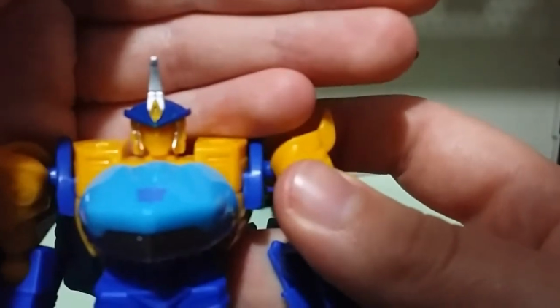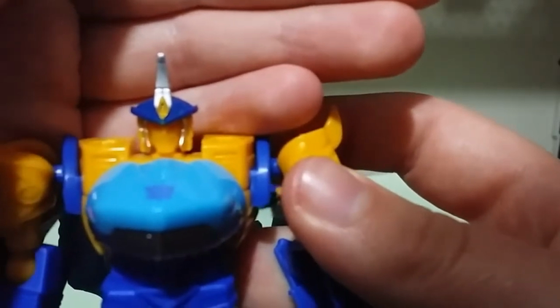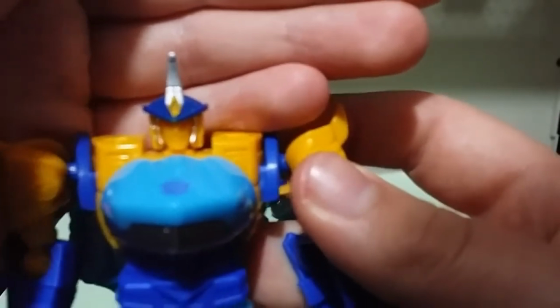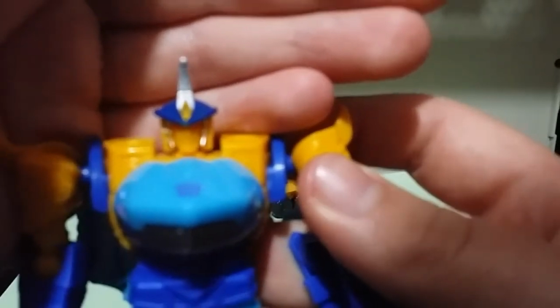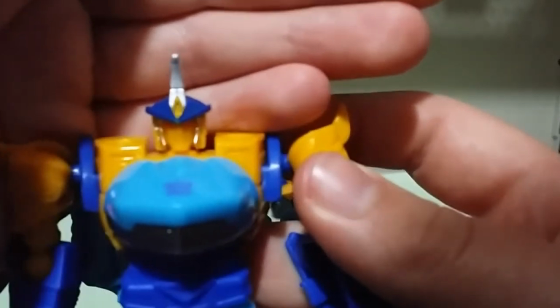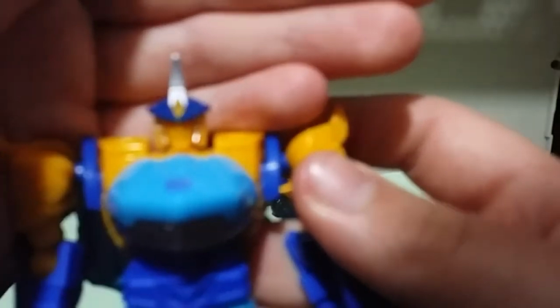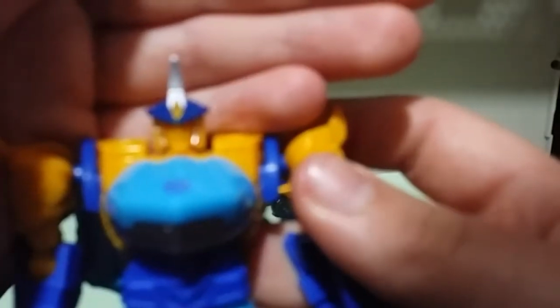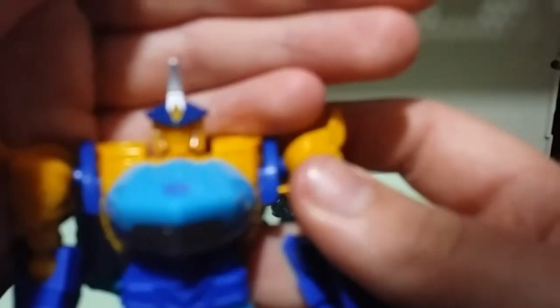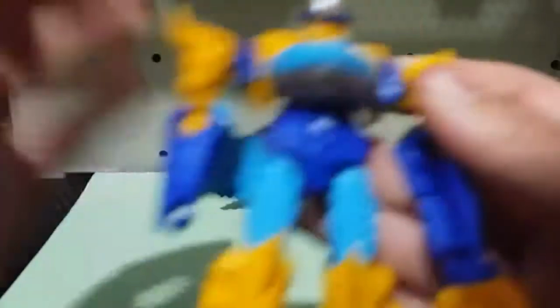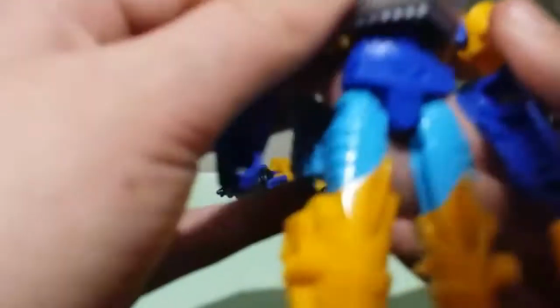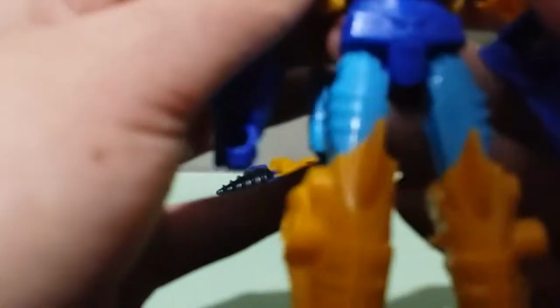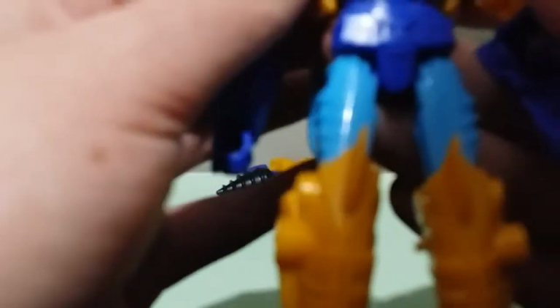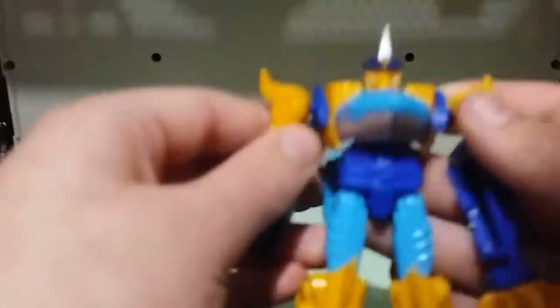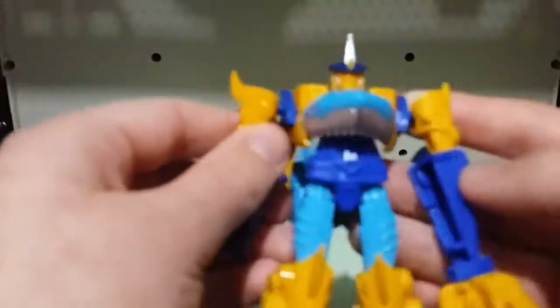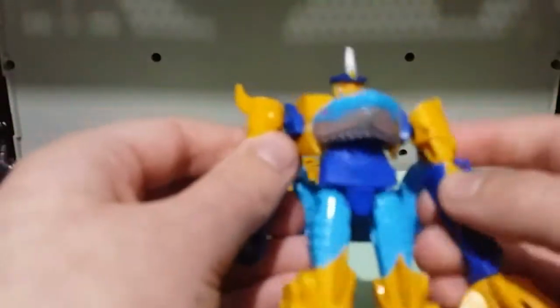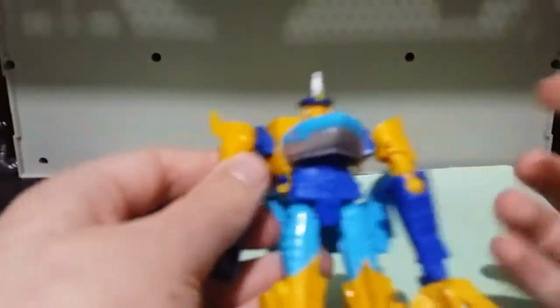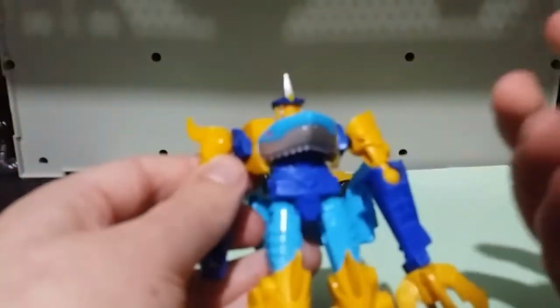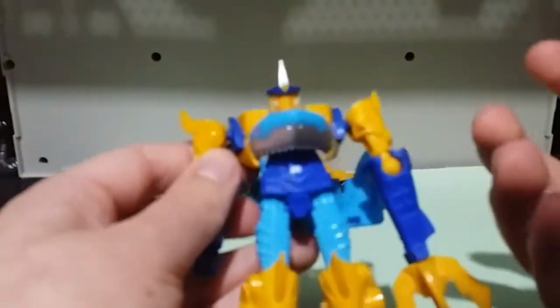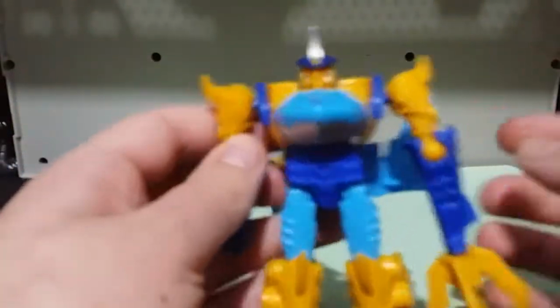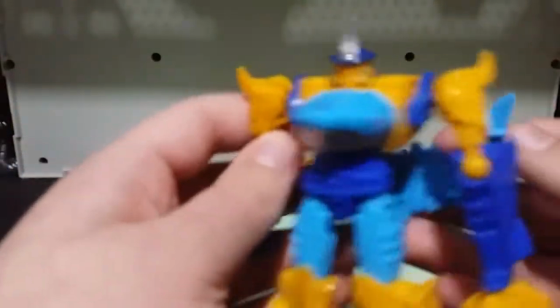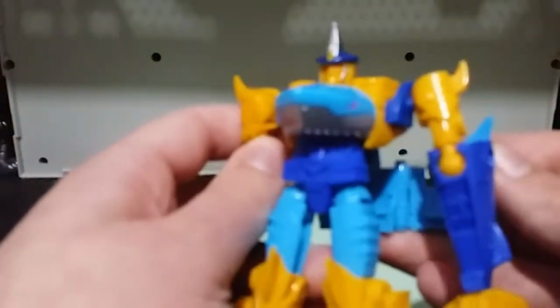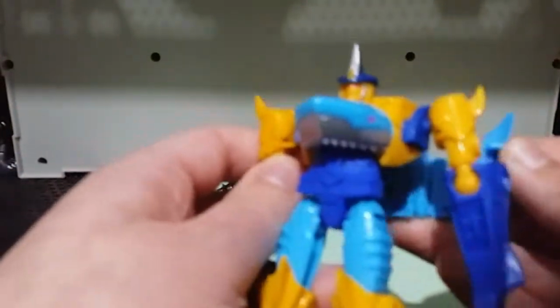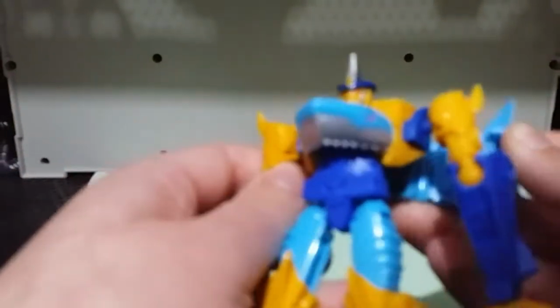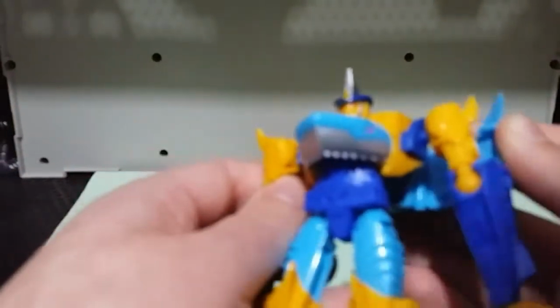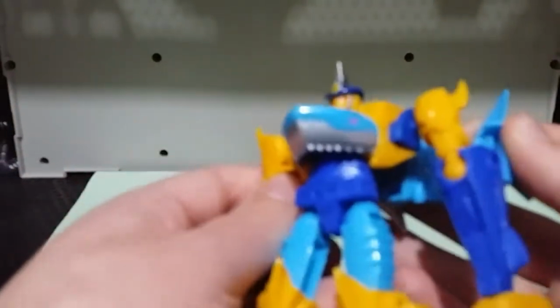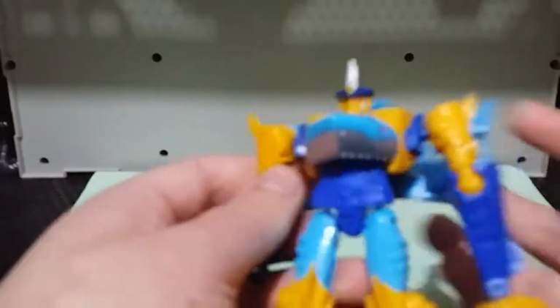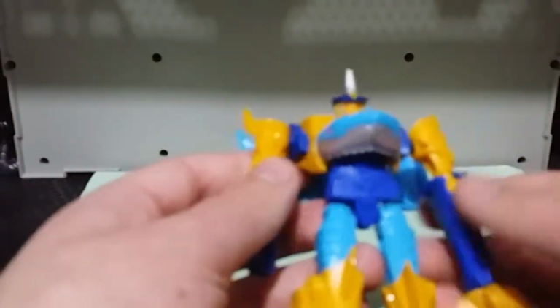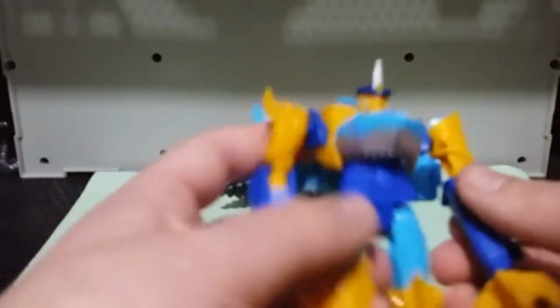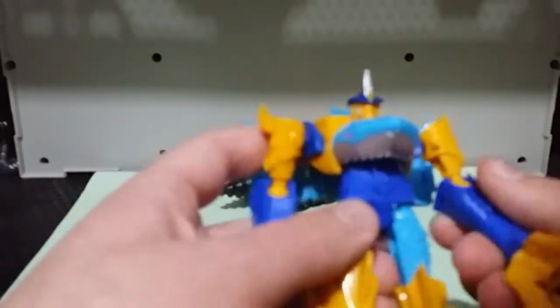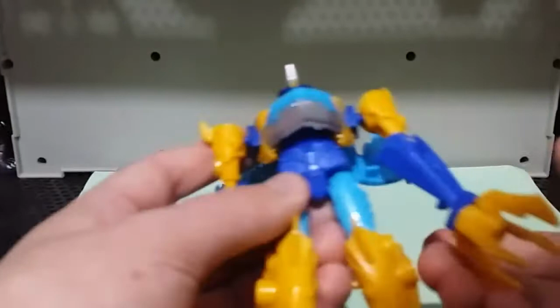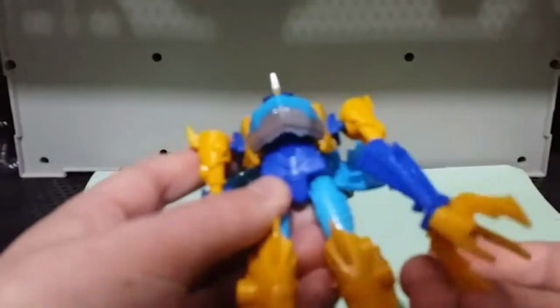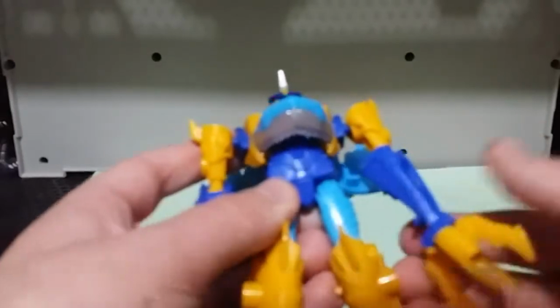You can kind of see it. It doesn't have the teeth visuals that it does in the show or in the original show, but it's nice.